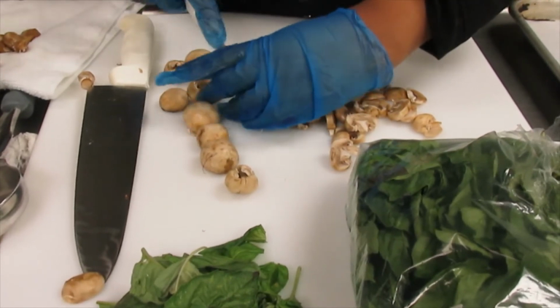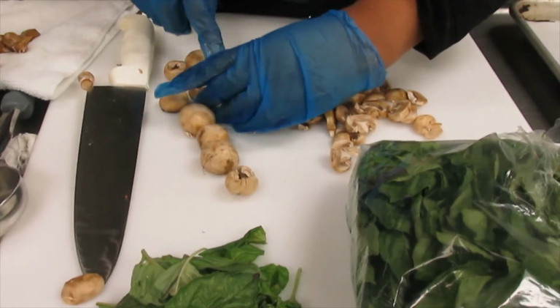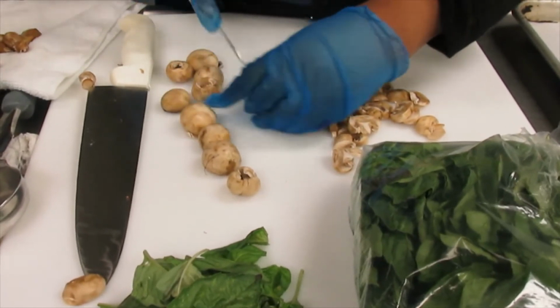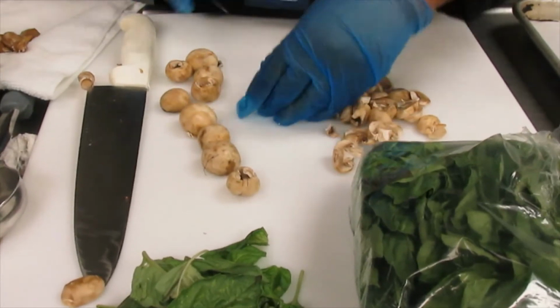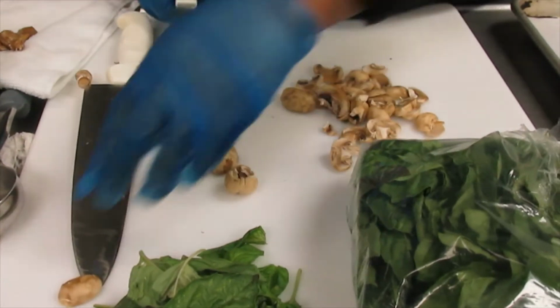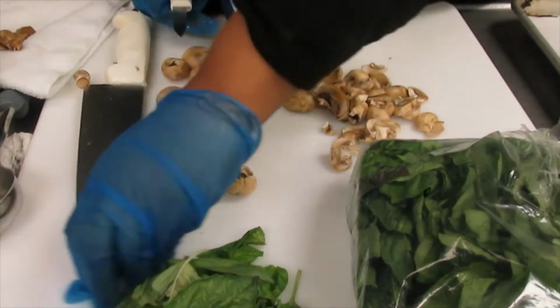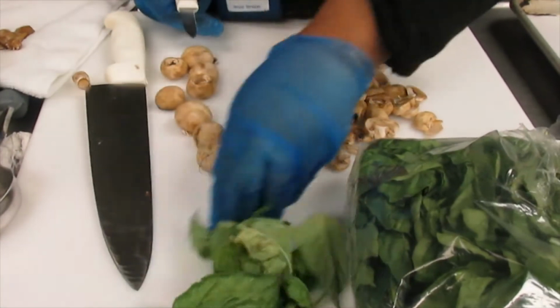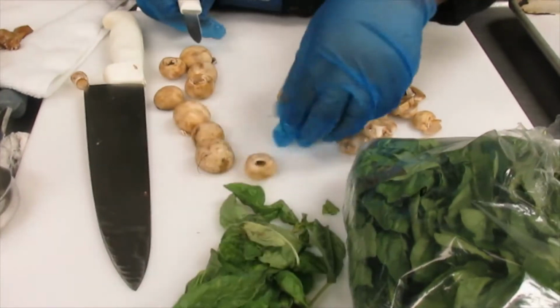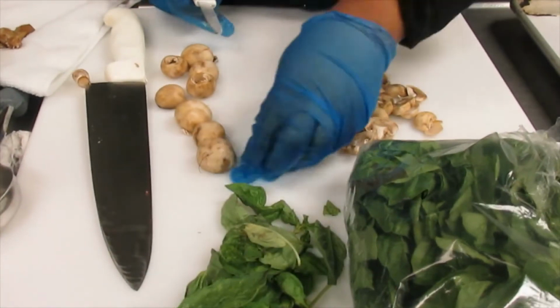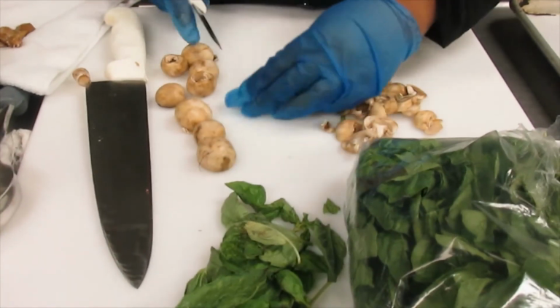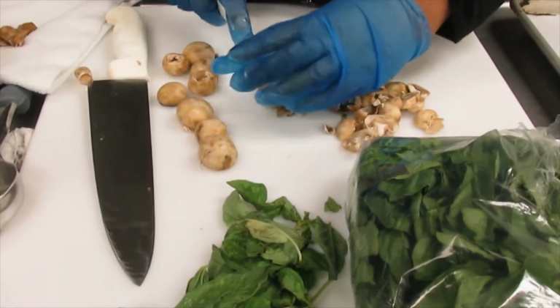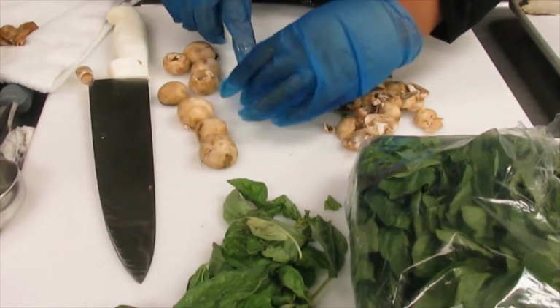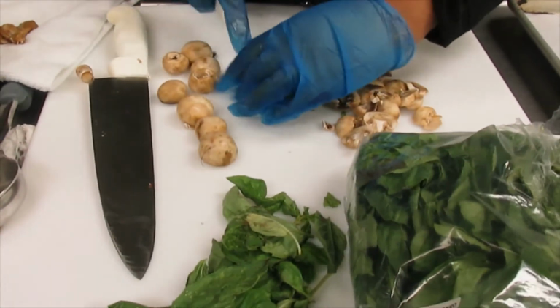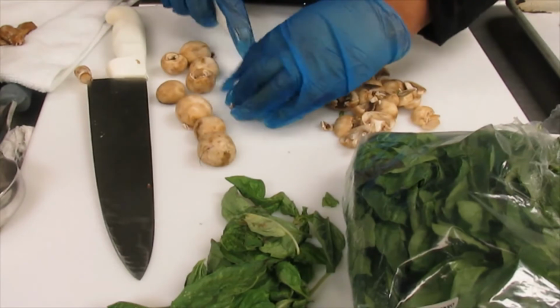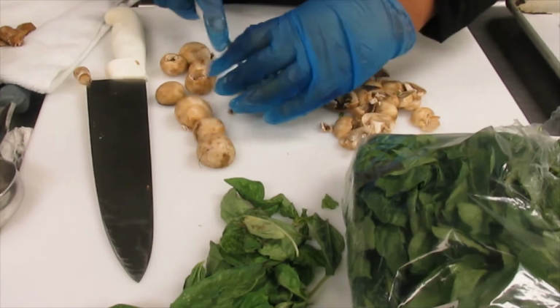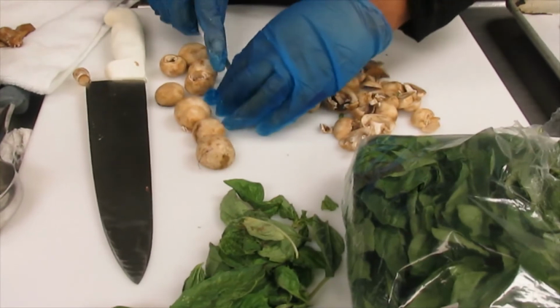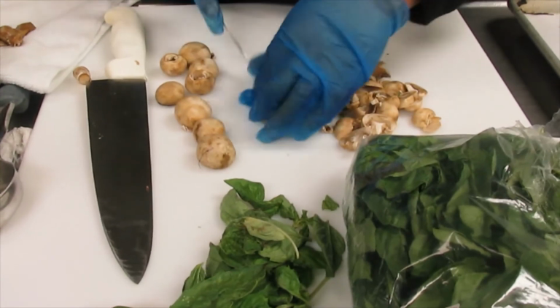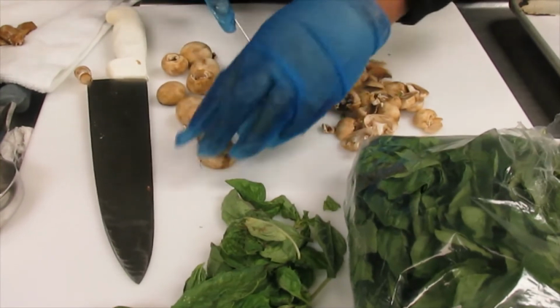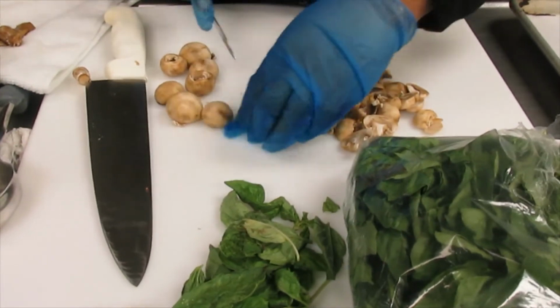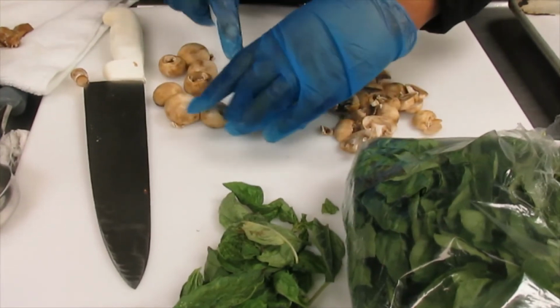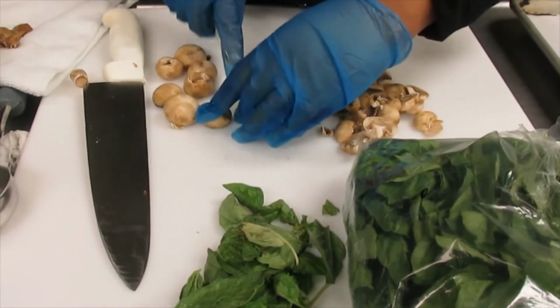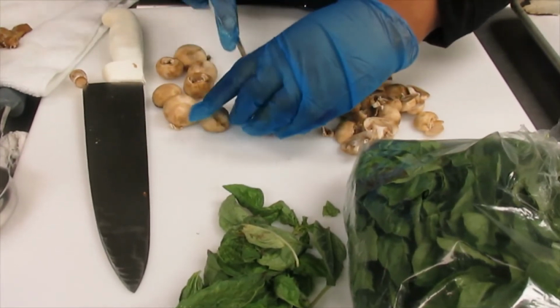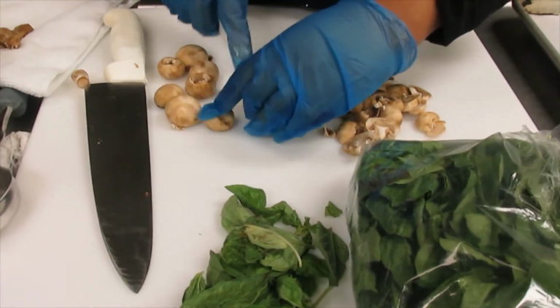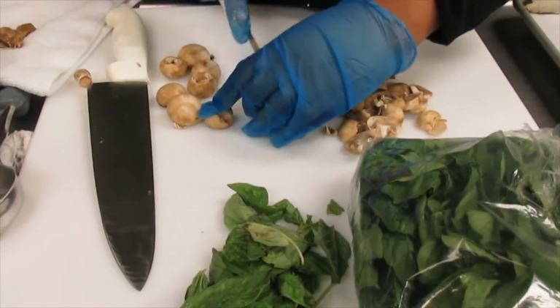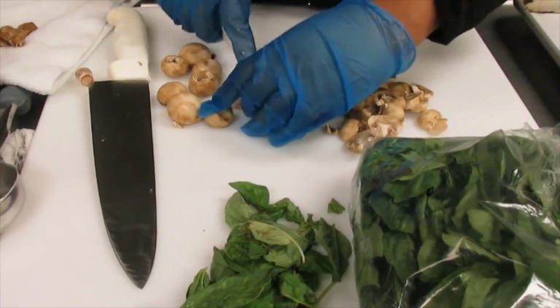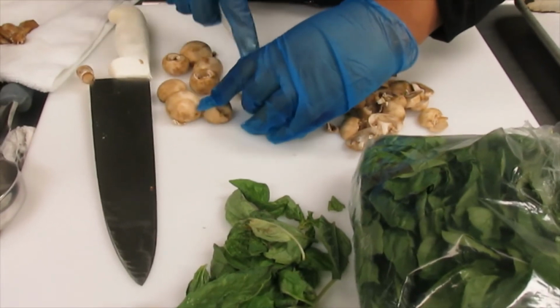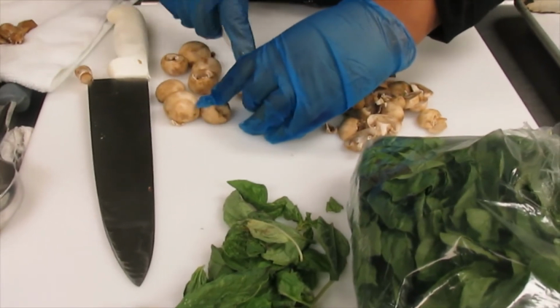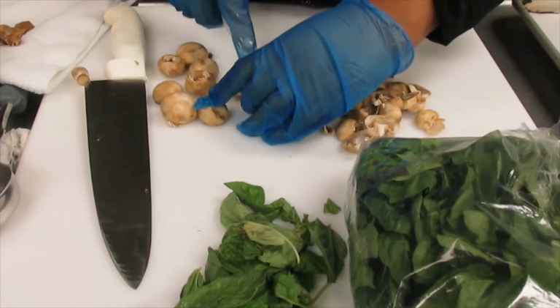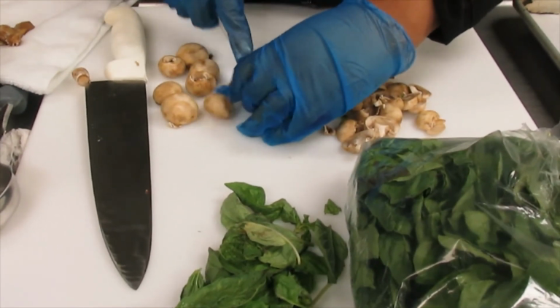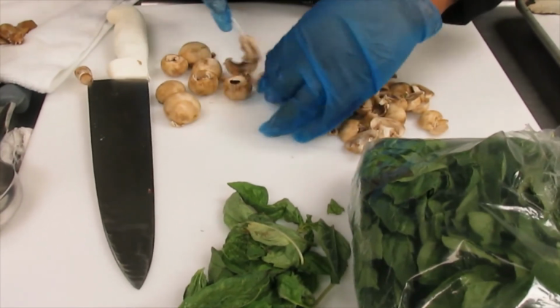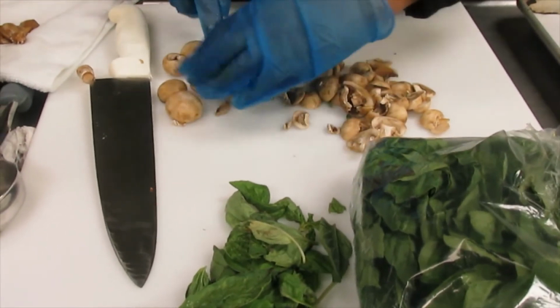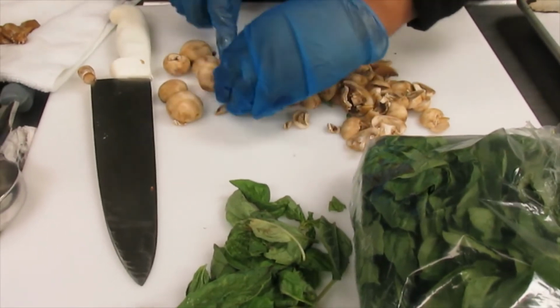There's no right or wrong way to do a pizza — unless you burn it.